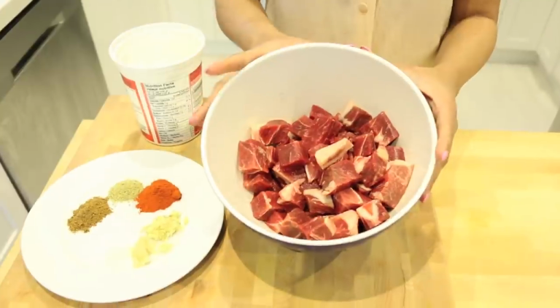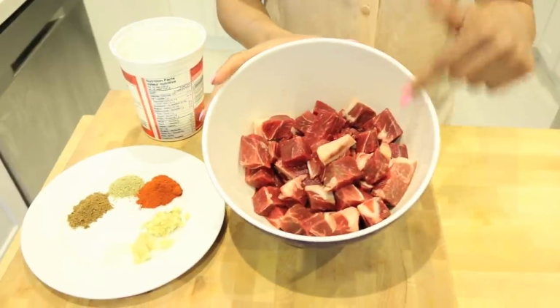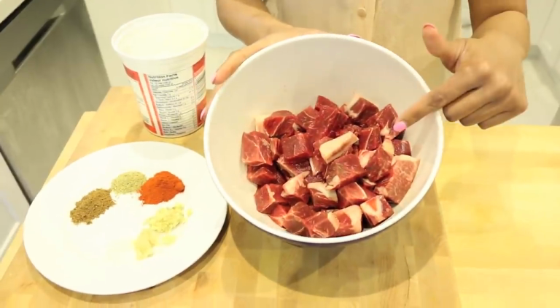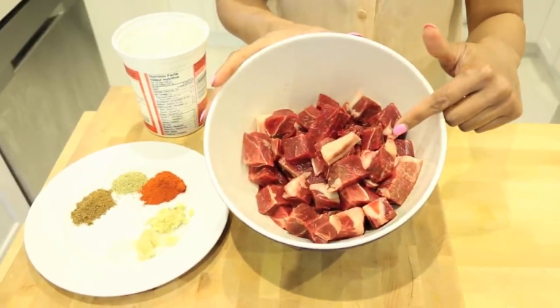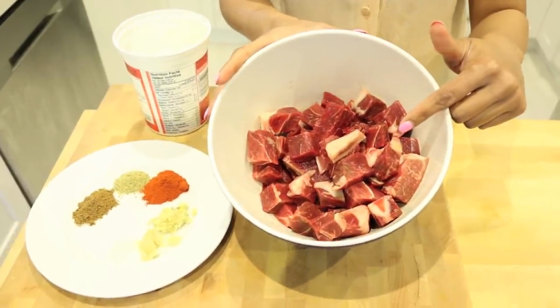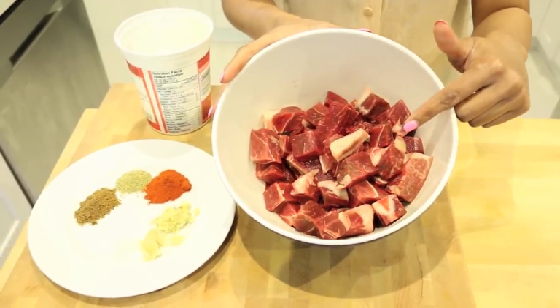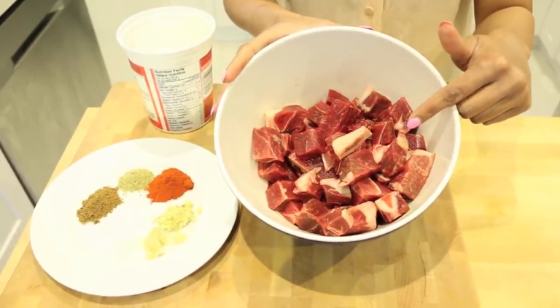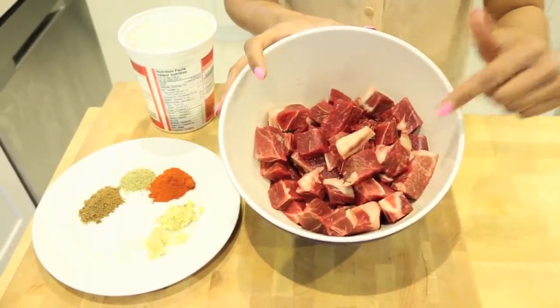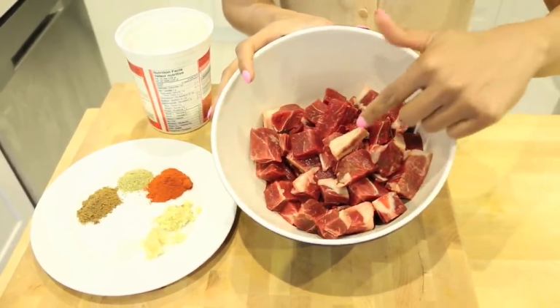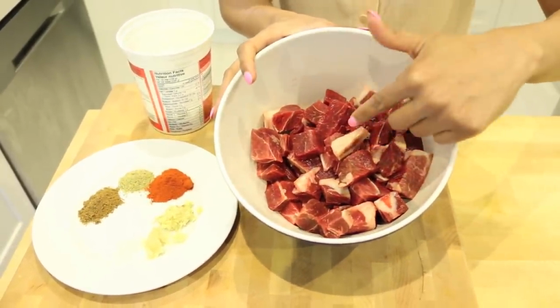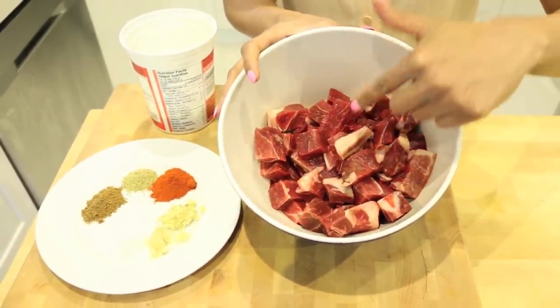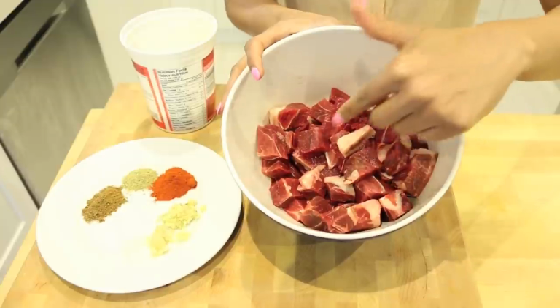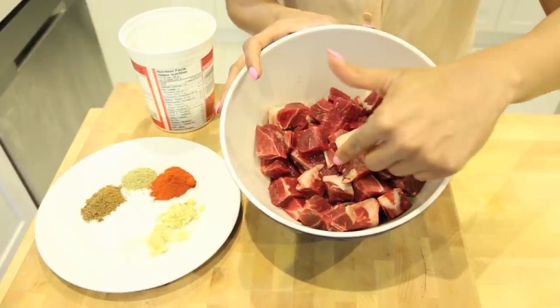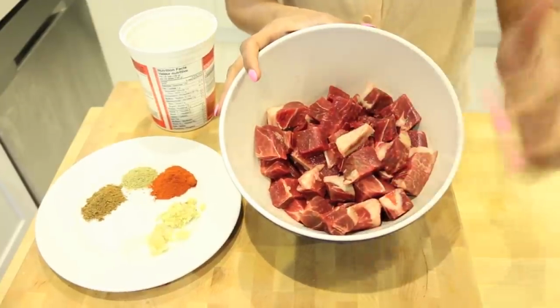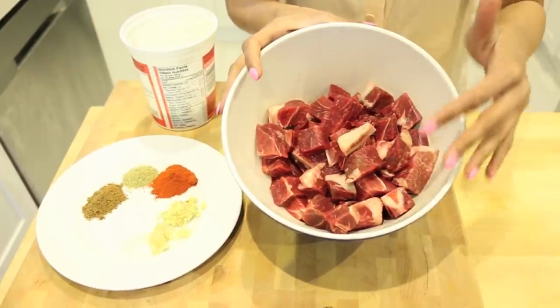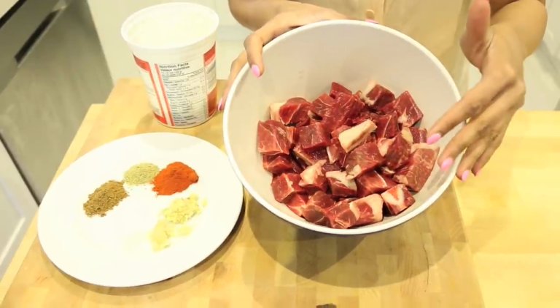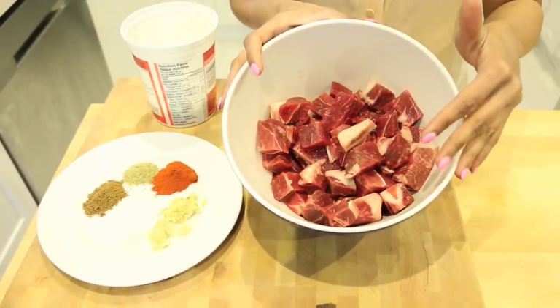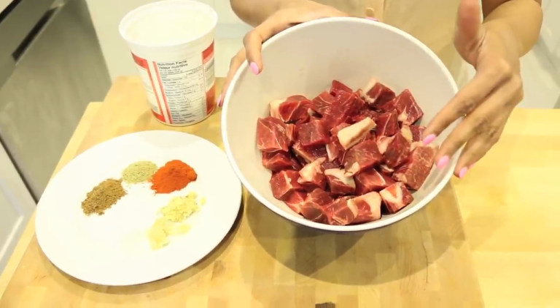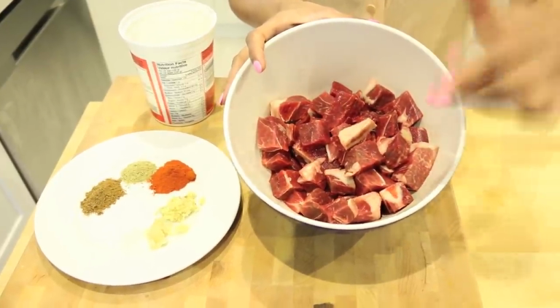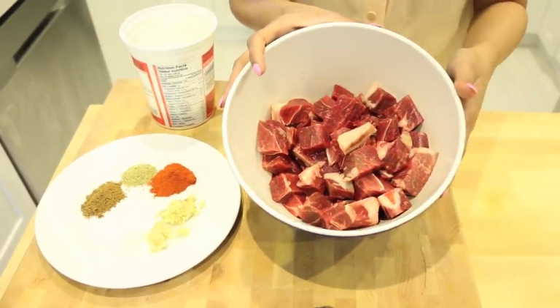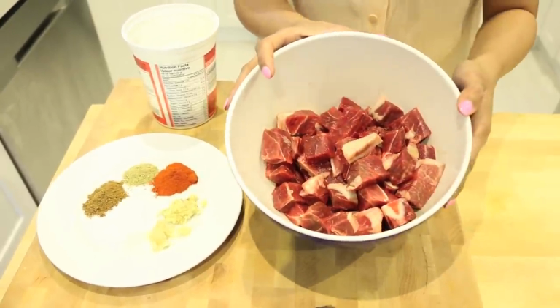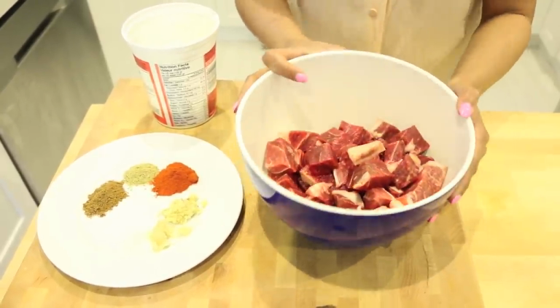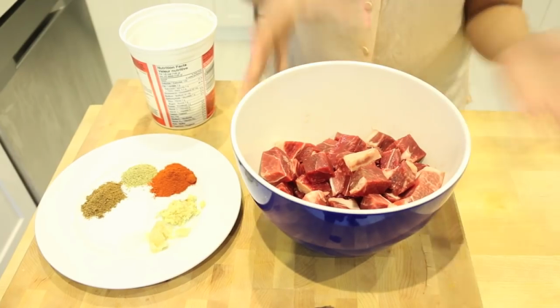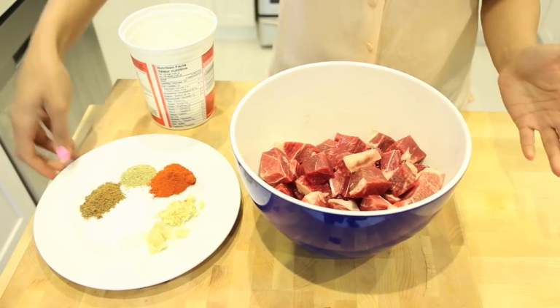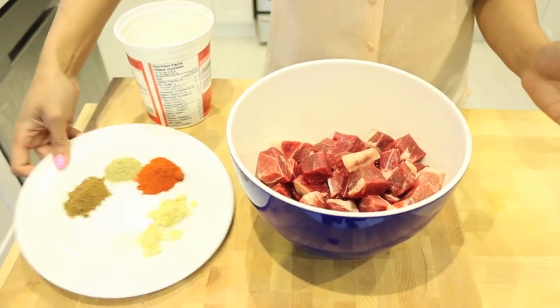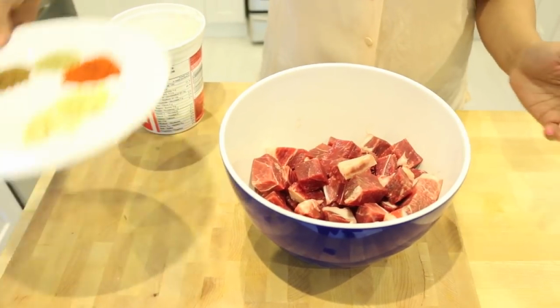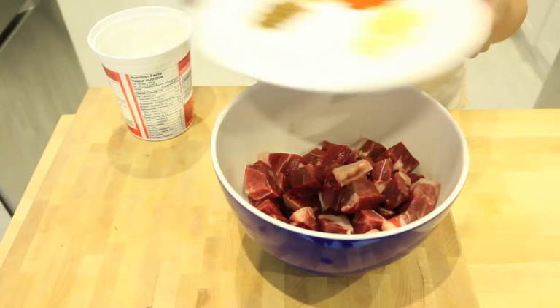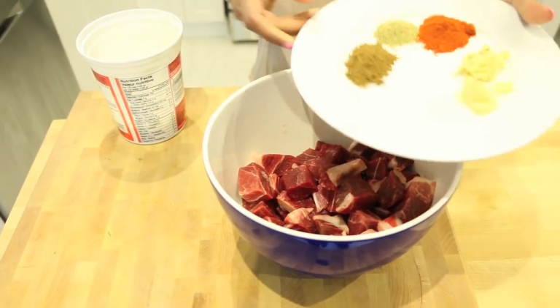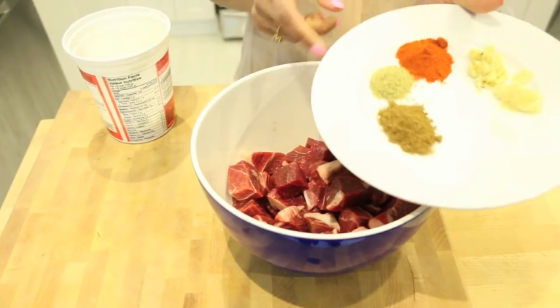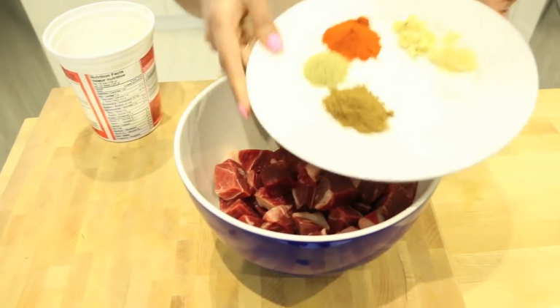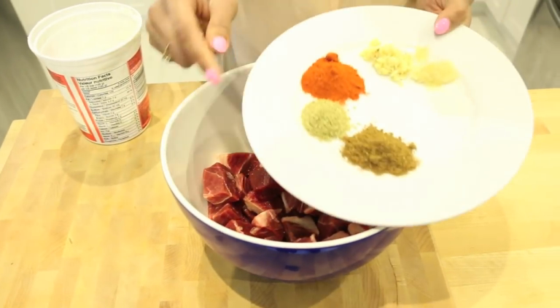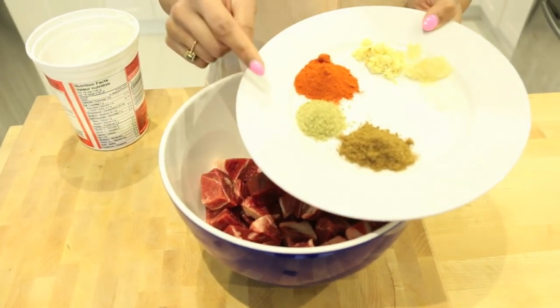I have a pound and a half of lamb meat that I've cut into cubes. Don't worry if there are bits of fat or bone — that adds a lot of flavor to the curry, so leave that in place. We're going to marinate it because marinating gives it a lot of flavor.